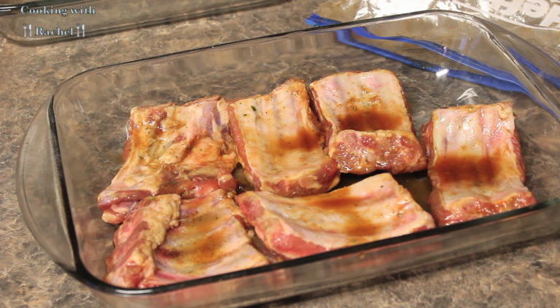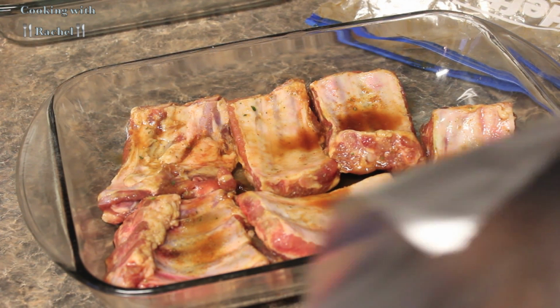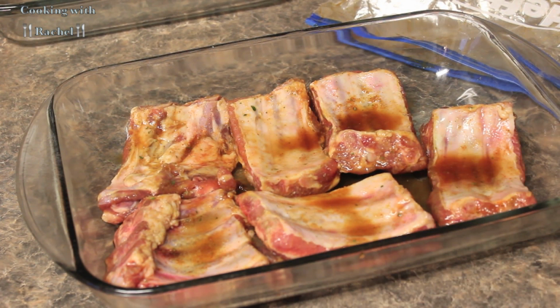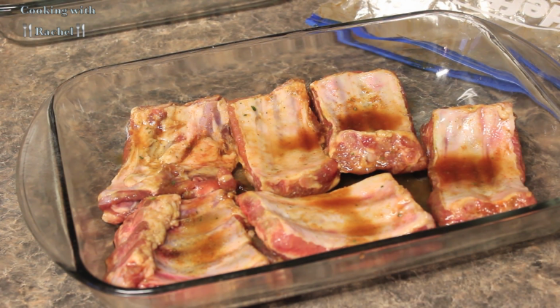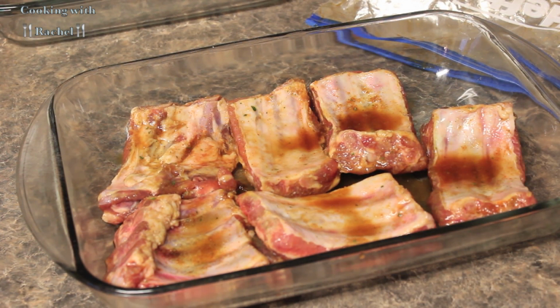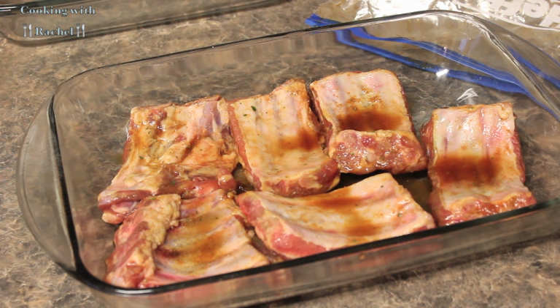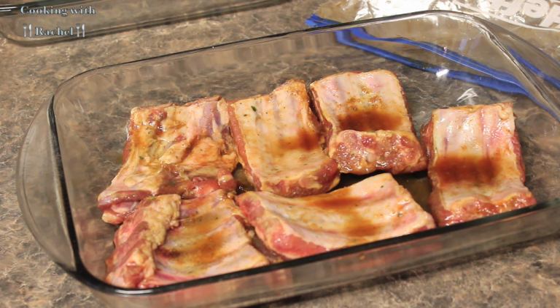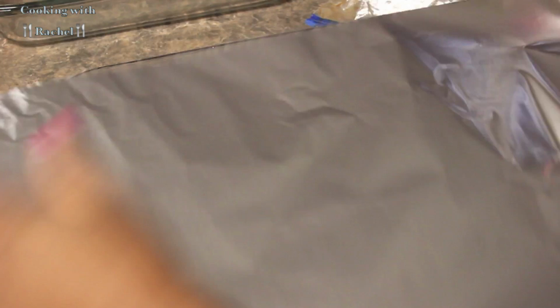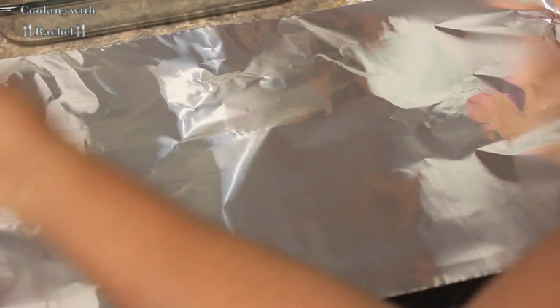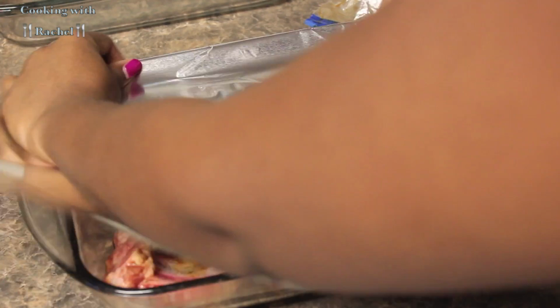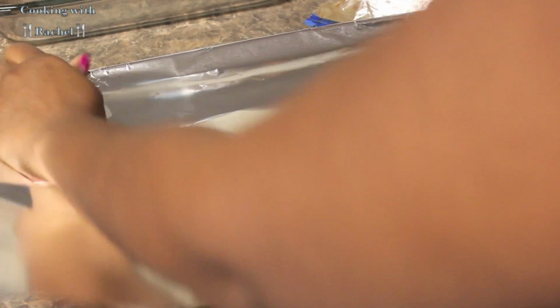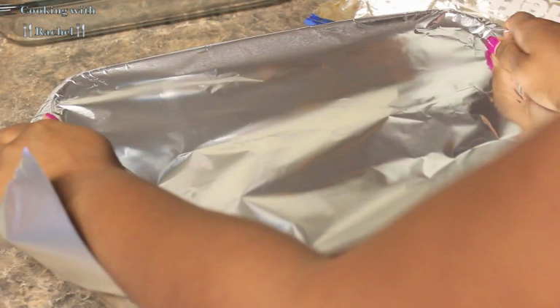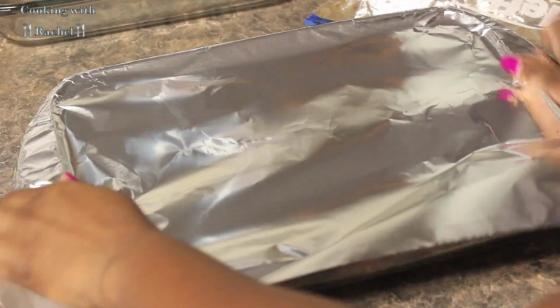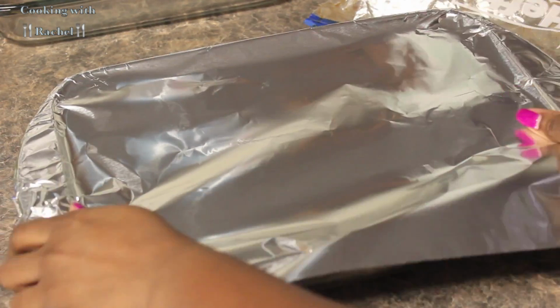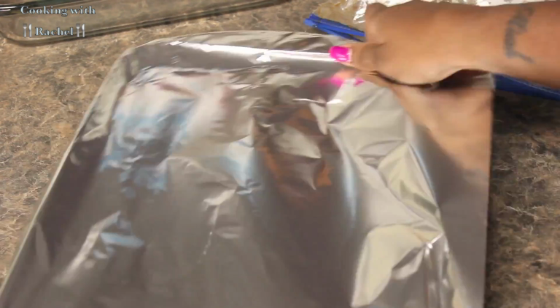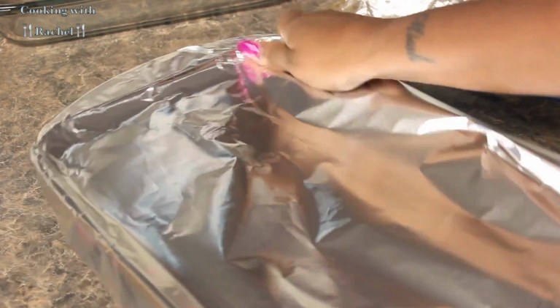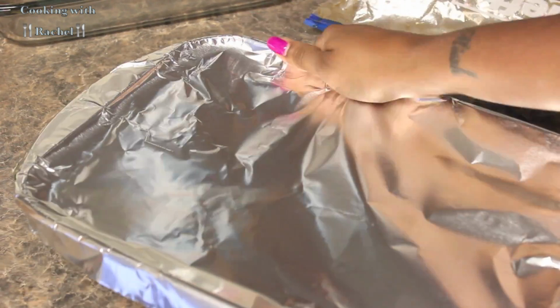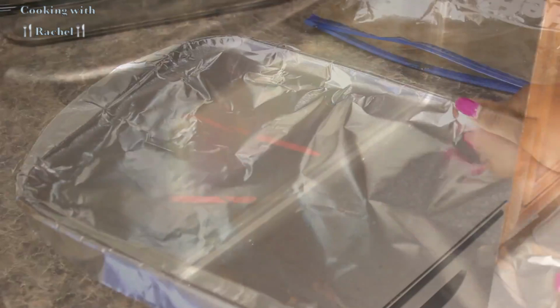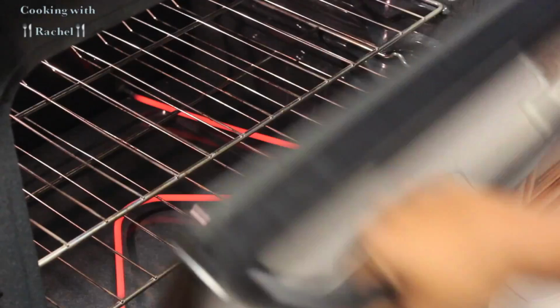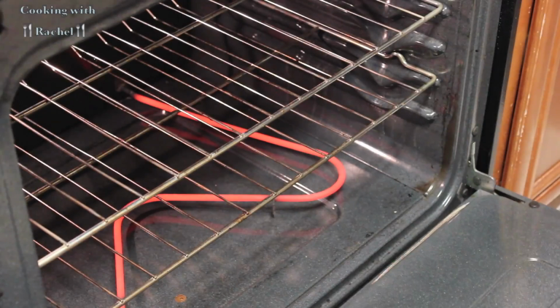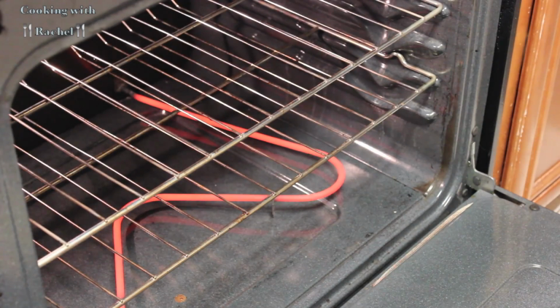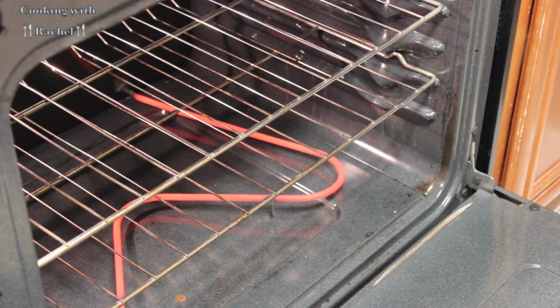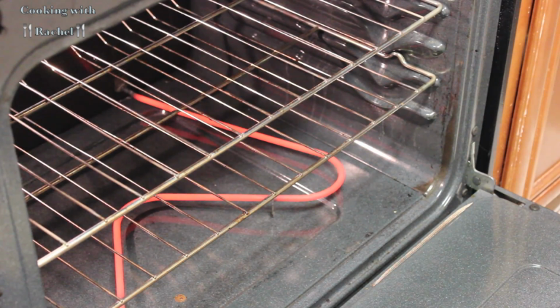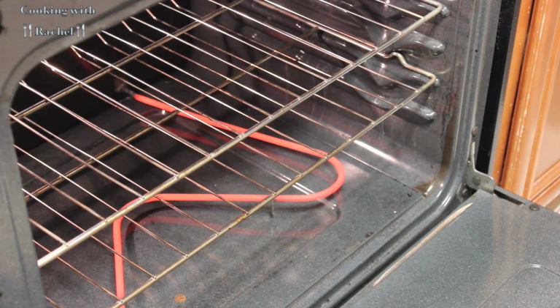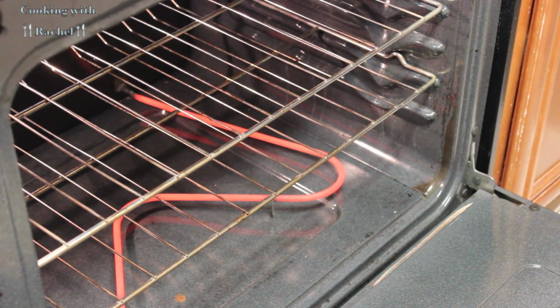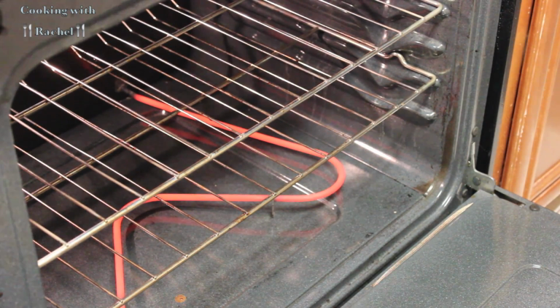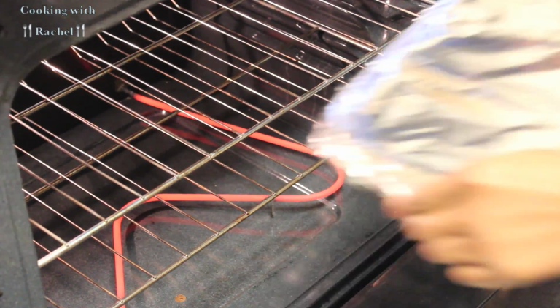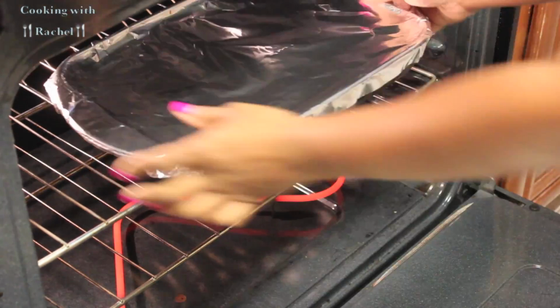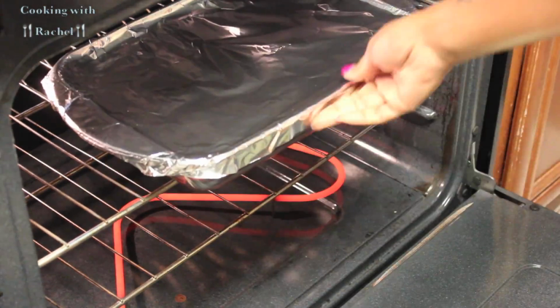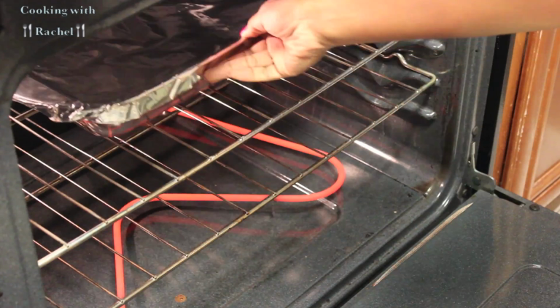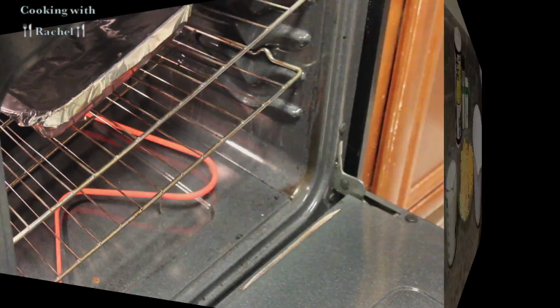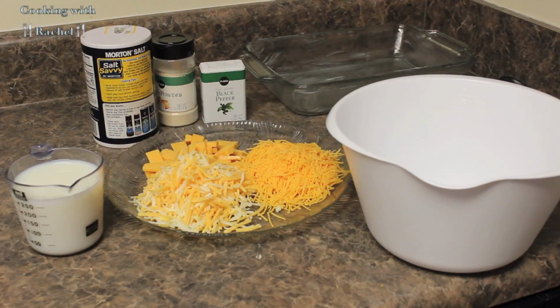Now onto my baby back ribs. I took them out of the refrigerator from the marinade. I just covered them with aluminum foil and put them in the oven on about 300 degrees for about 3 hours.